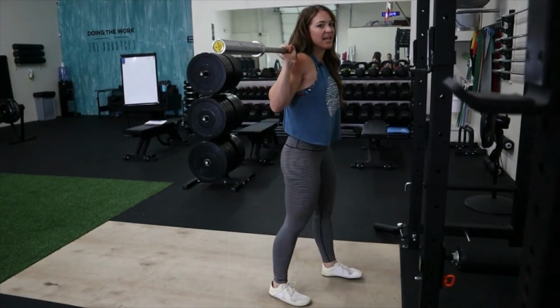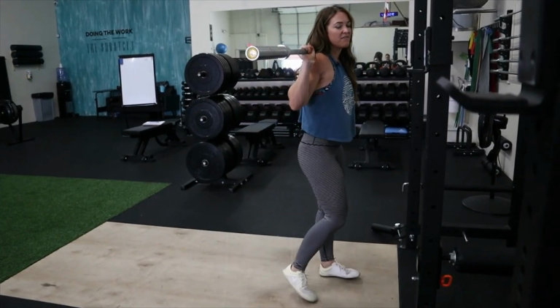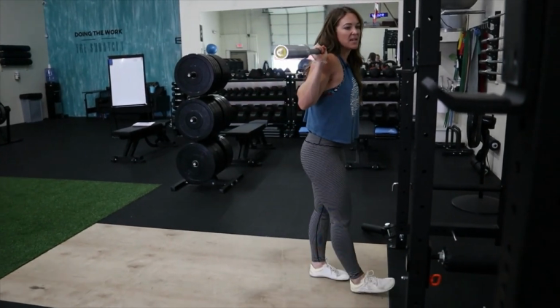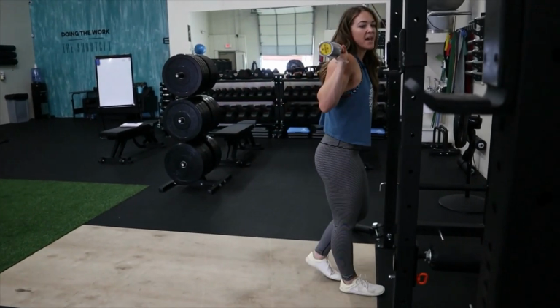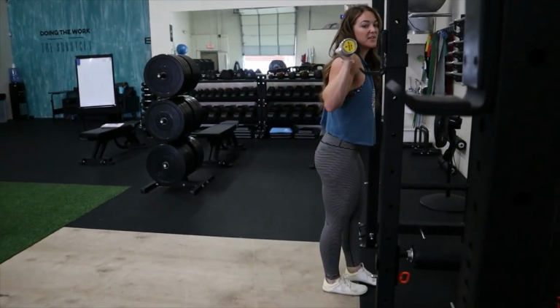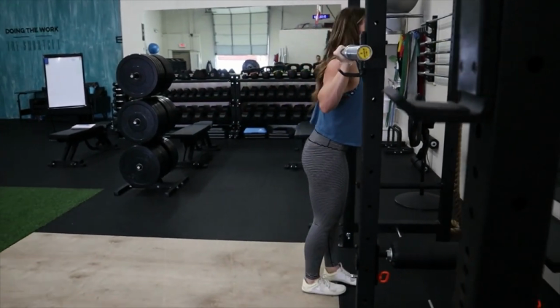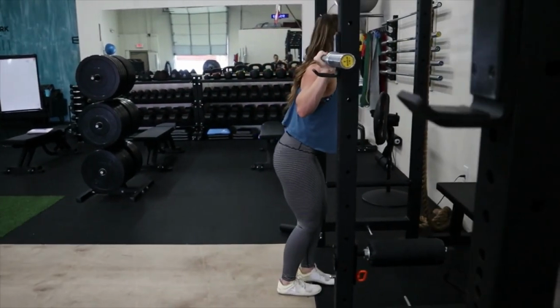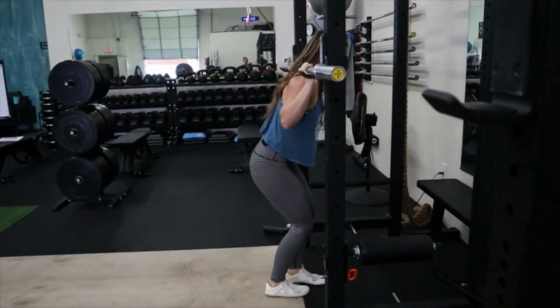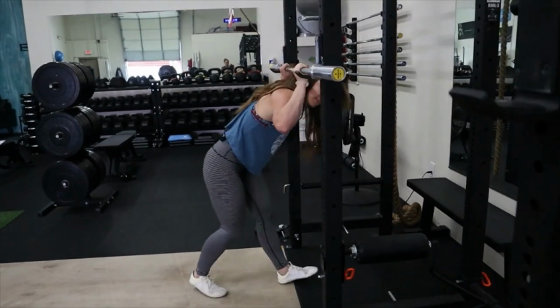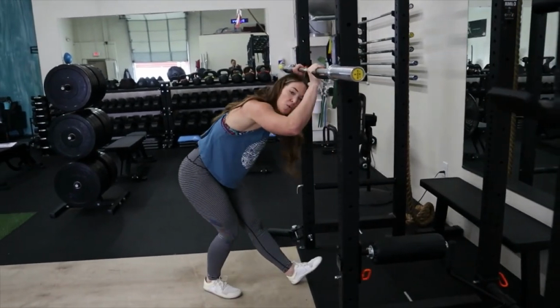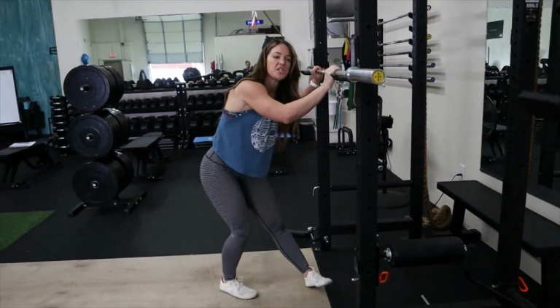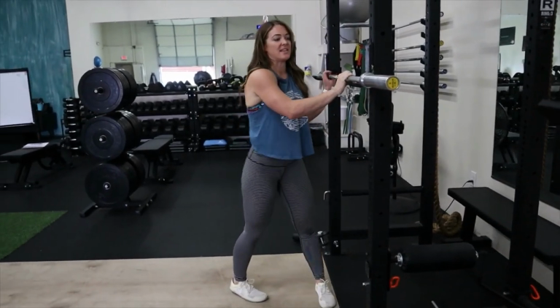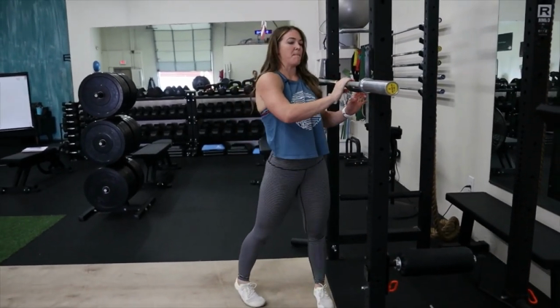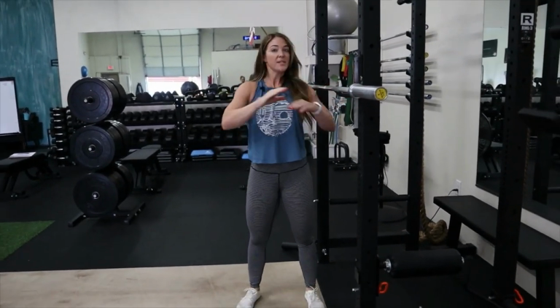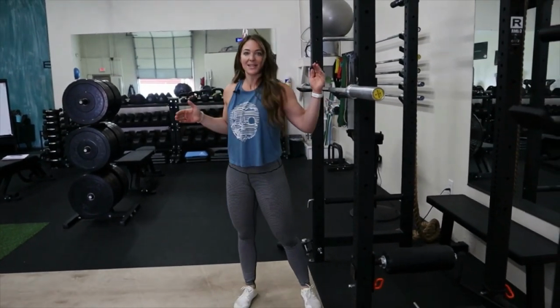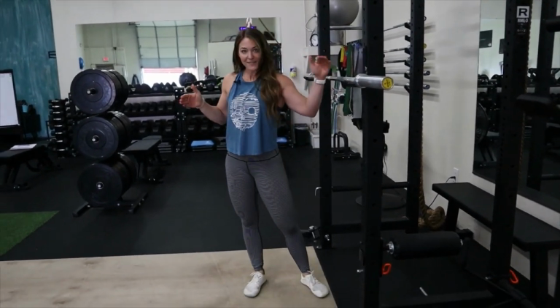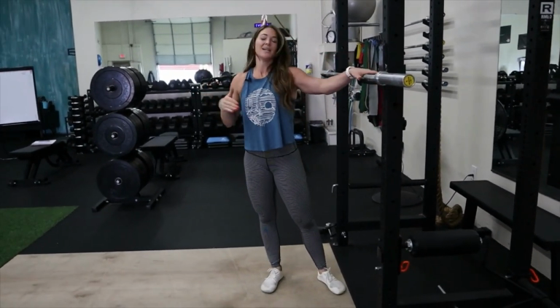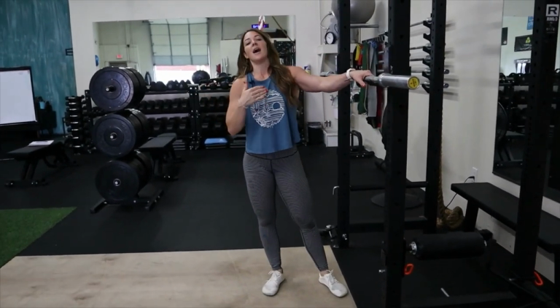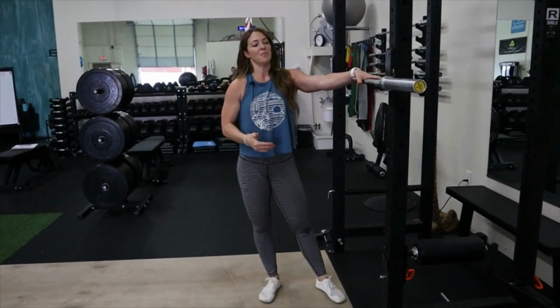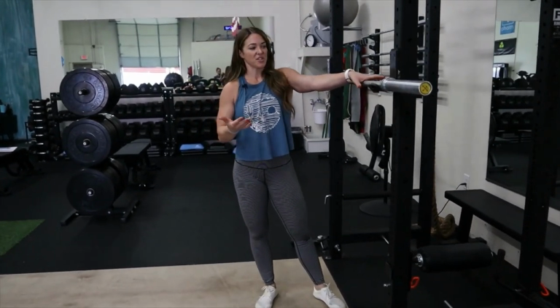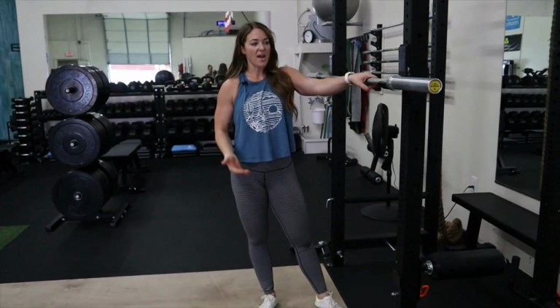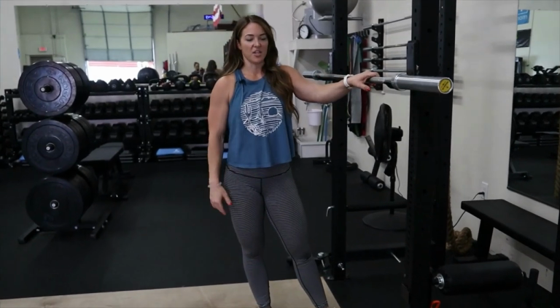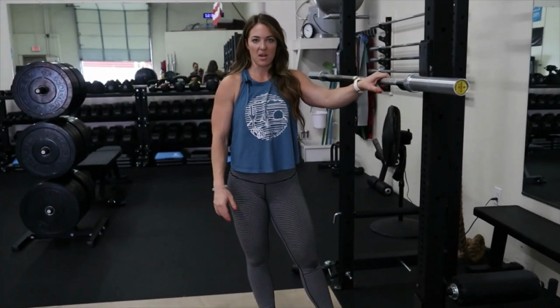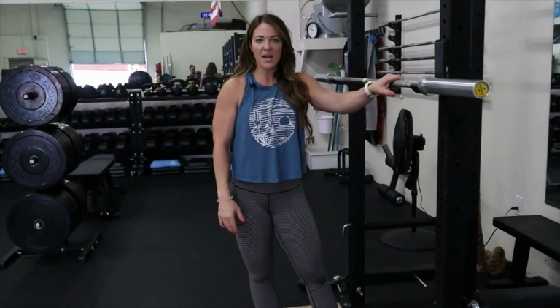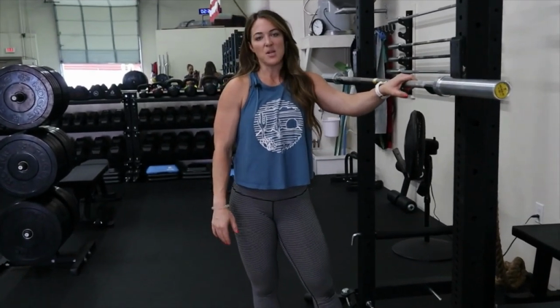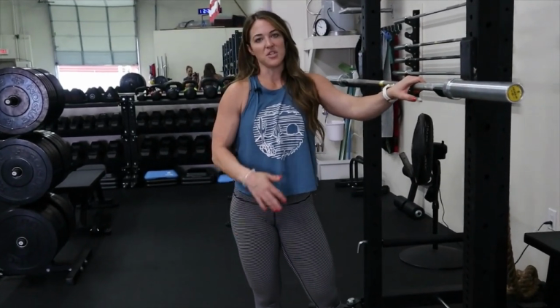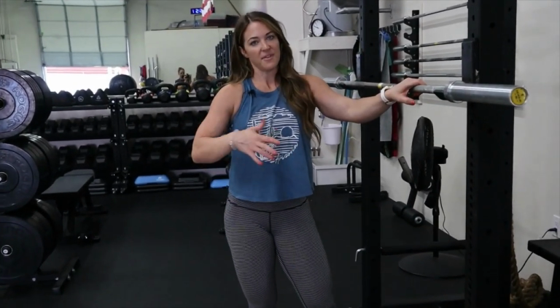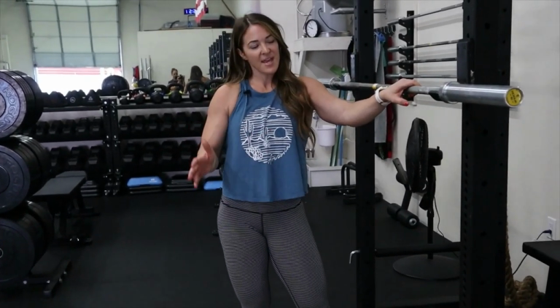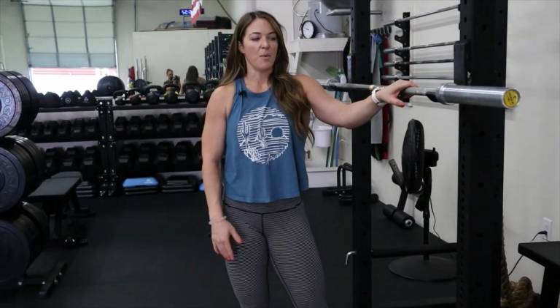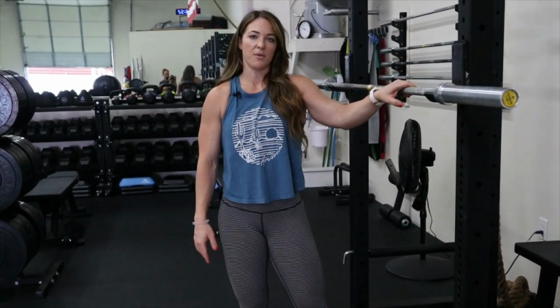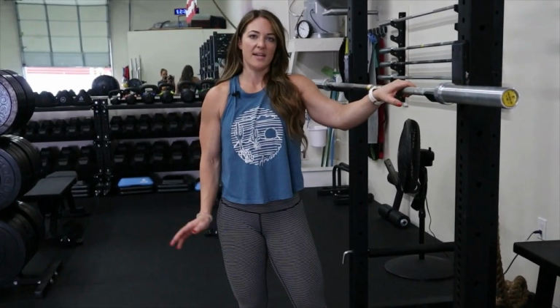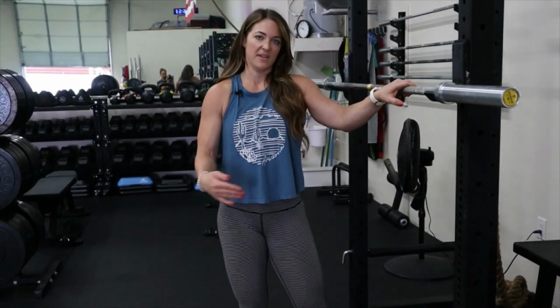Pull down and breathe. We'll get into bracing later. If you're a competitive lifter and want to PR your squat, there's a different approach we'll go through in a different video.